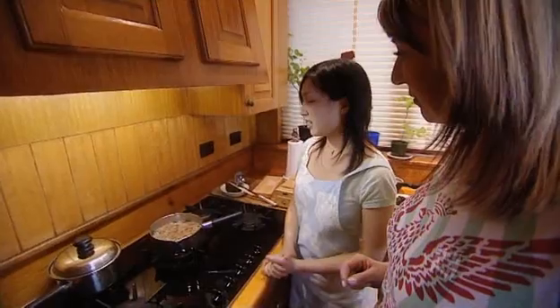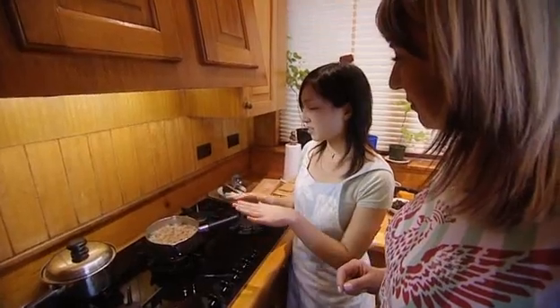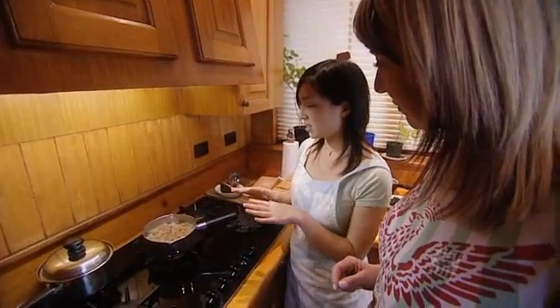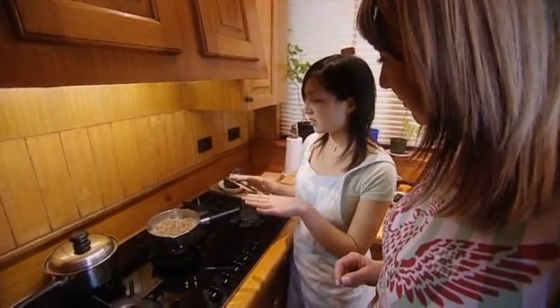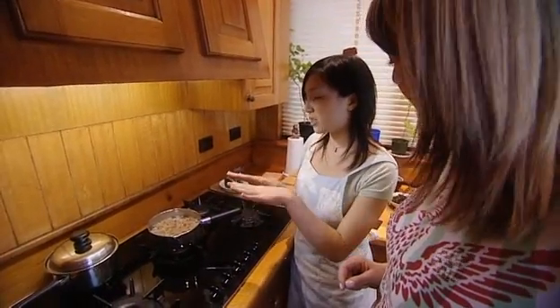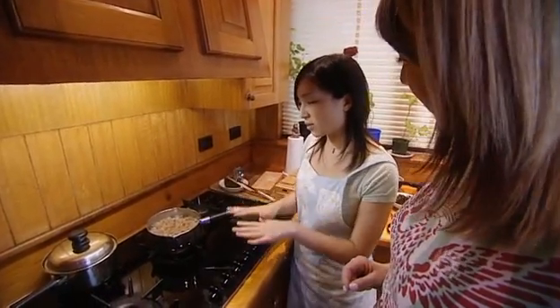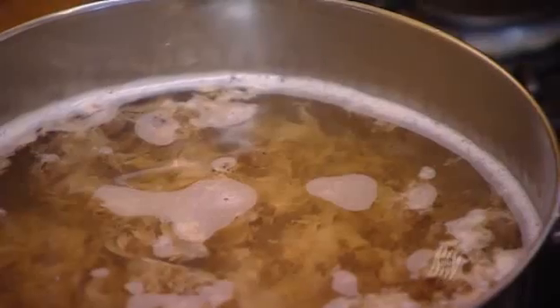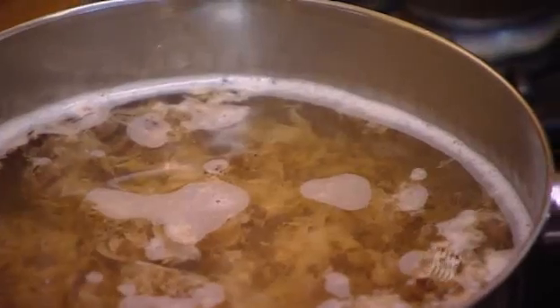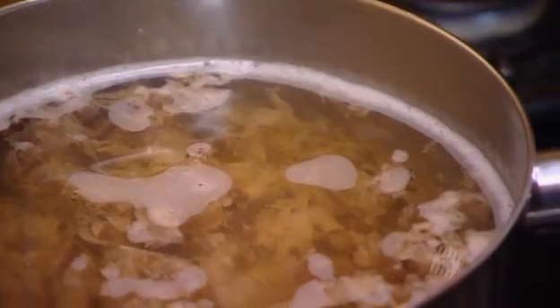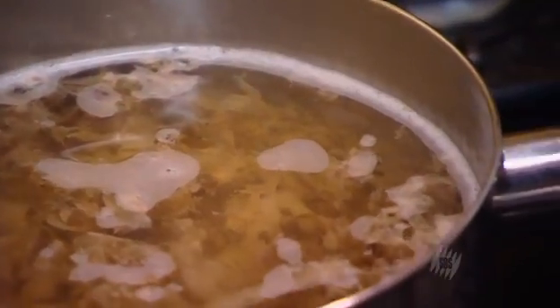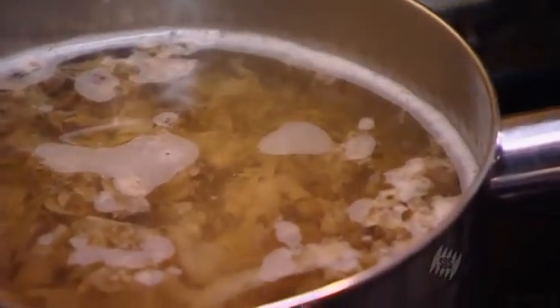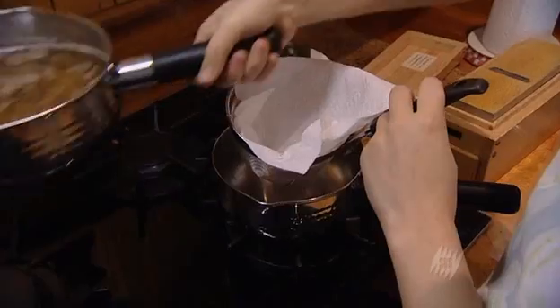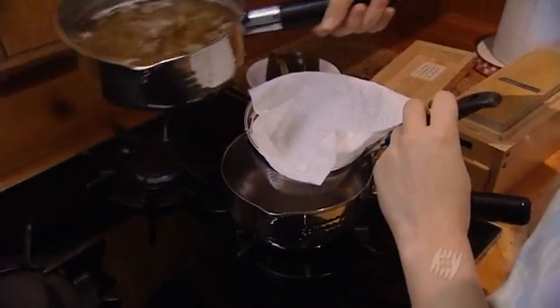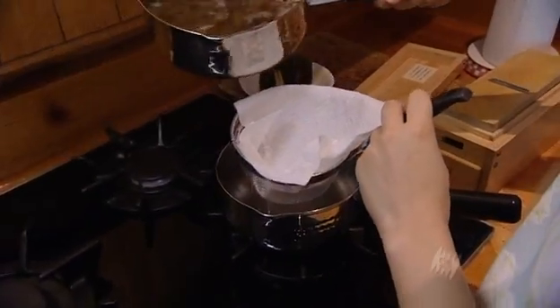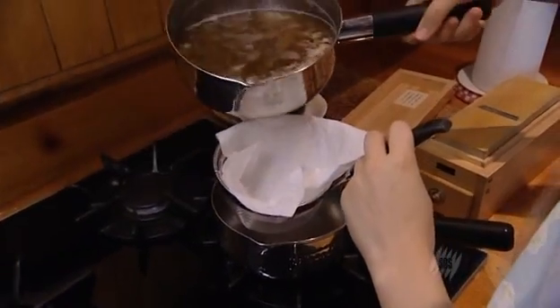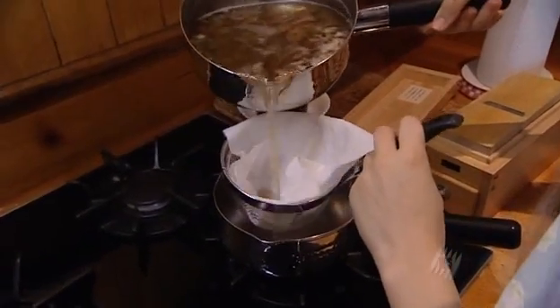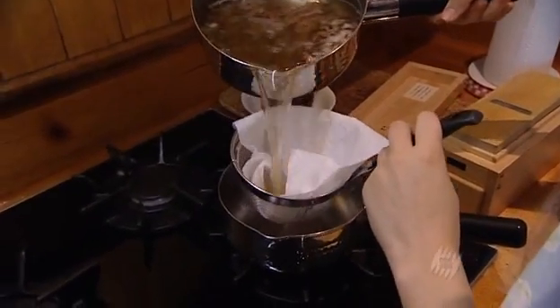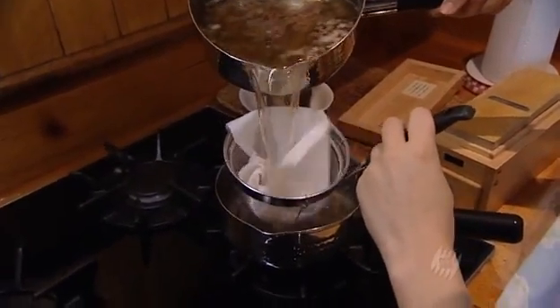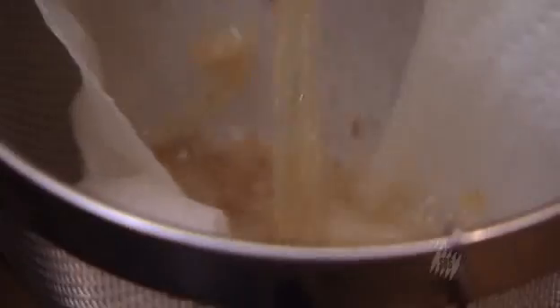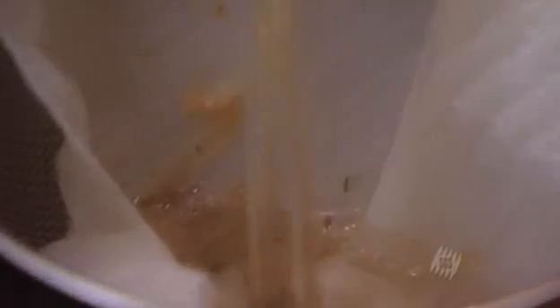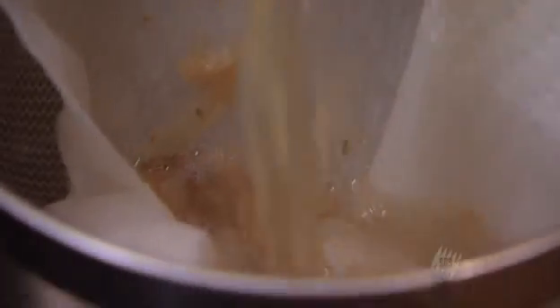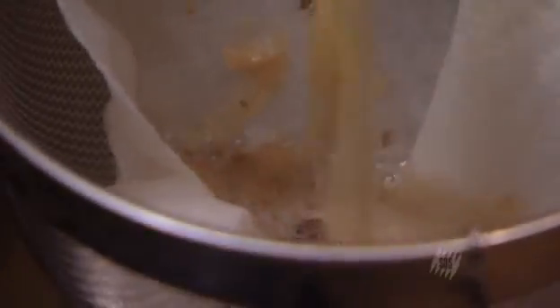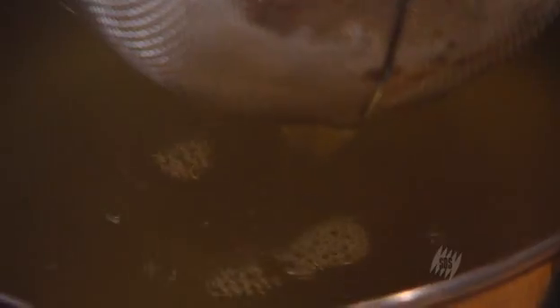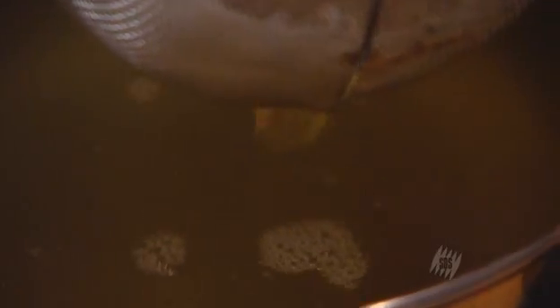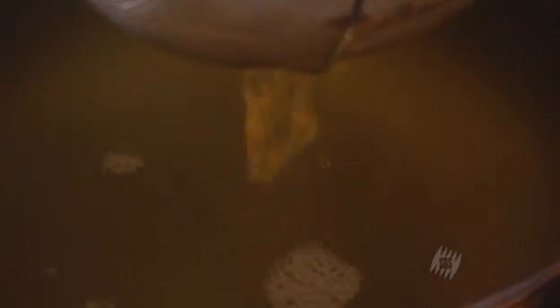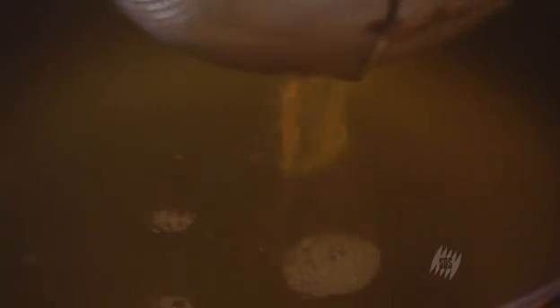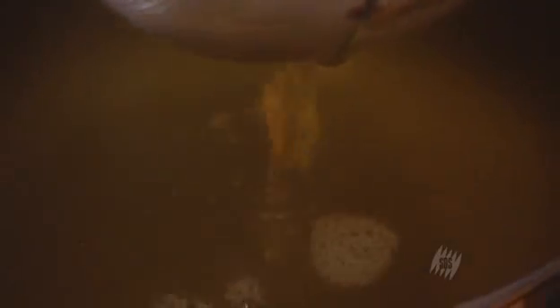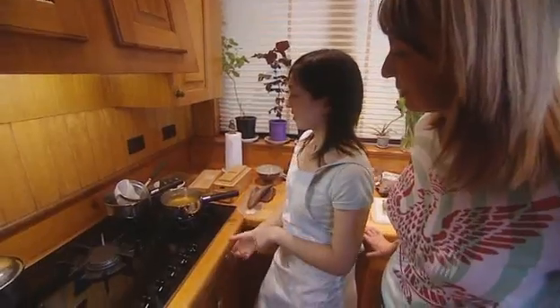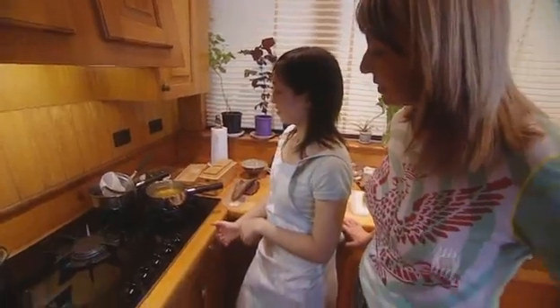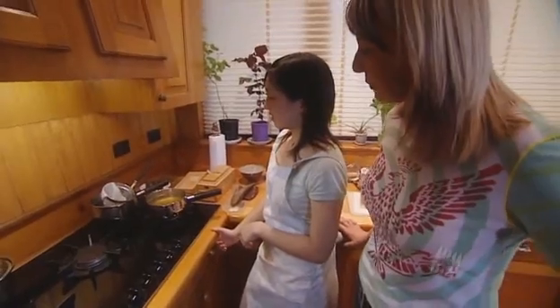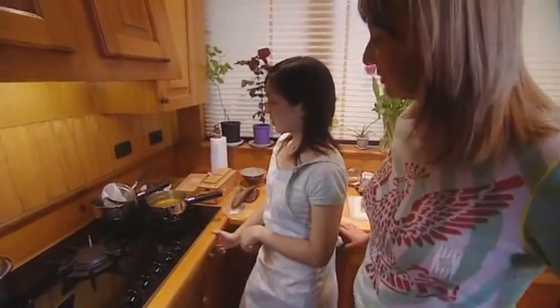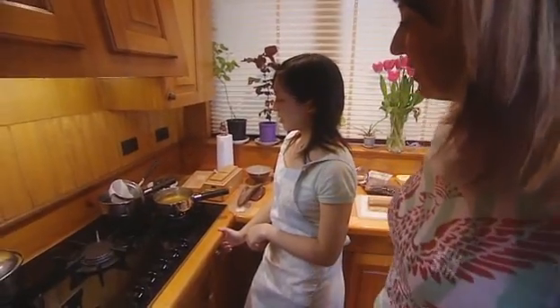And then just let it sit and wait till all the flakes sink to the bottom of the pan. And then we just strain it through. That's beautiful. That's the basic stock.